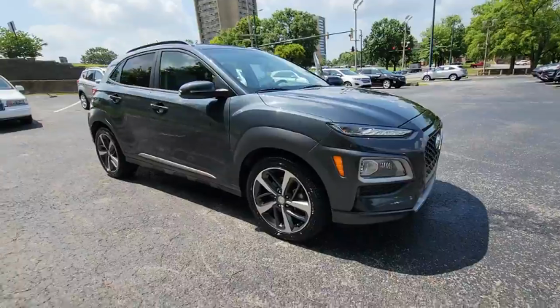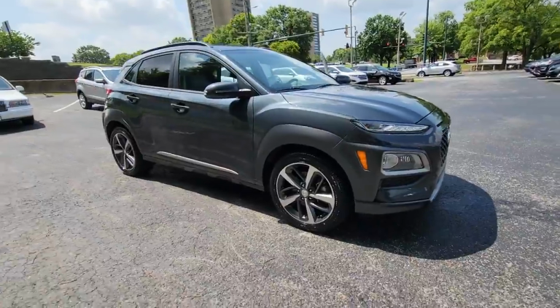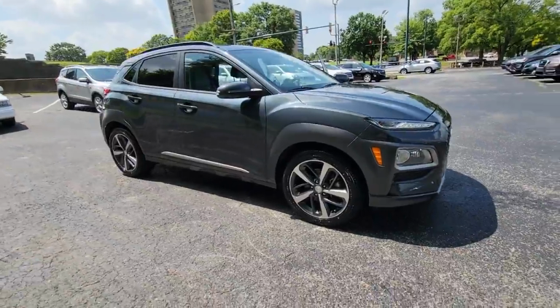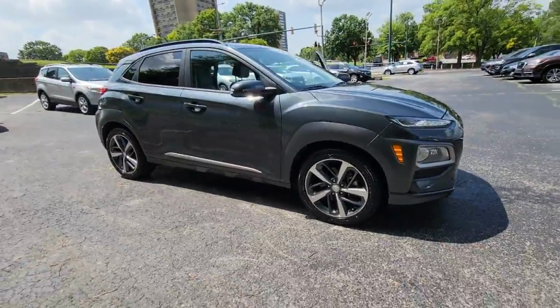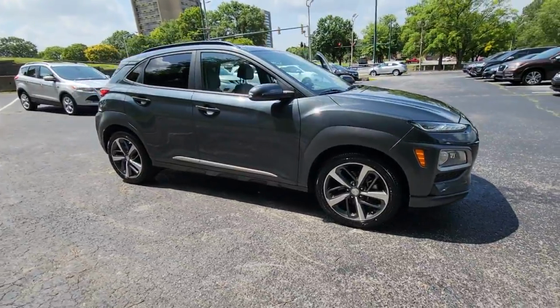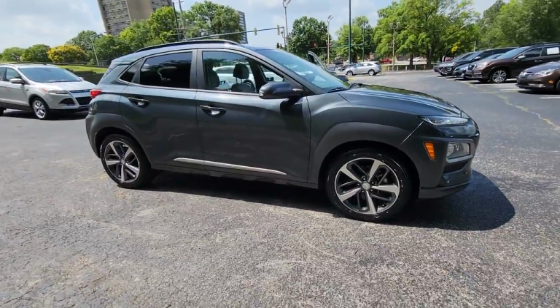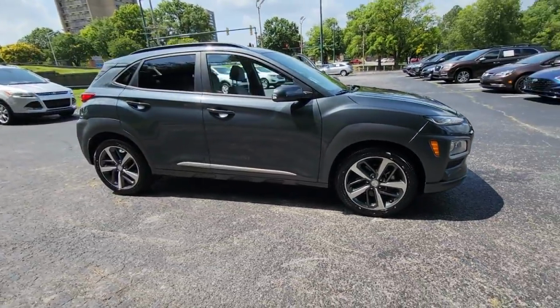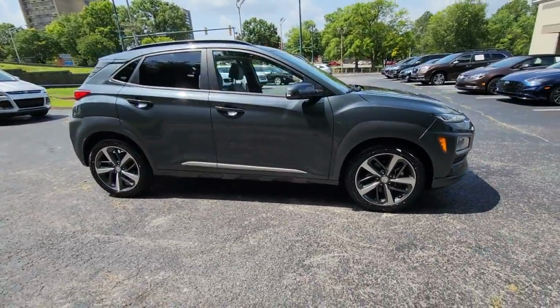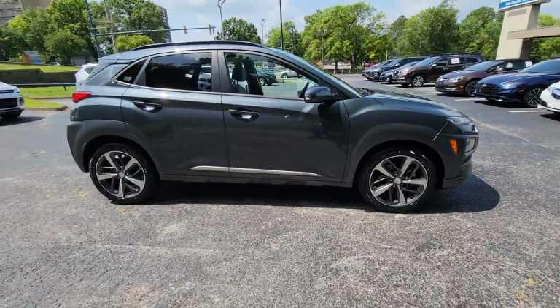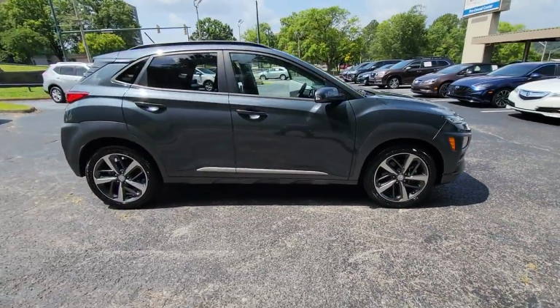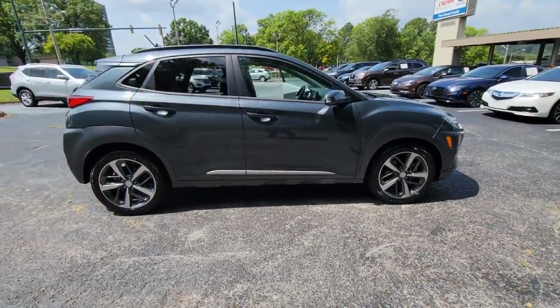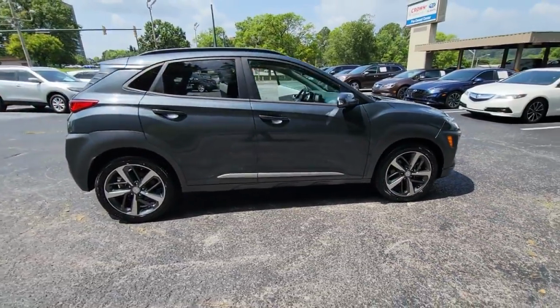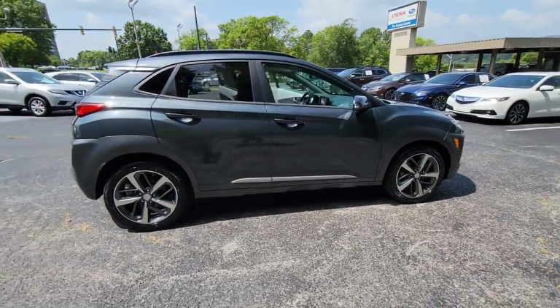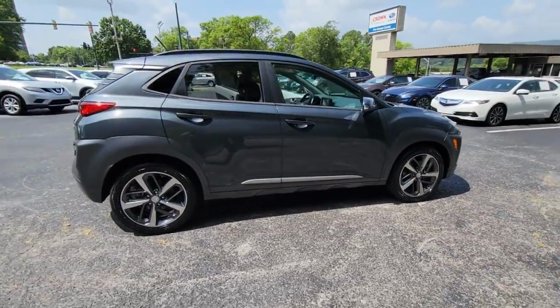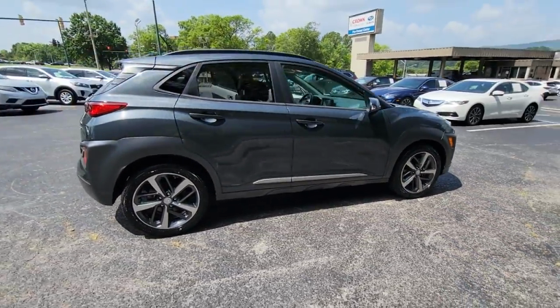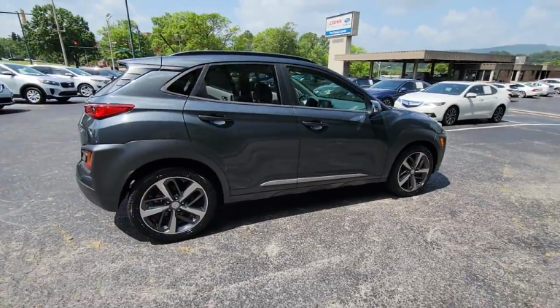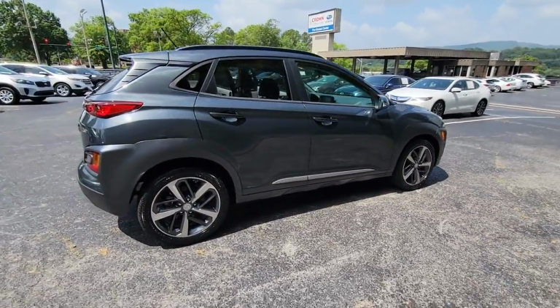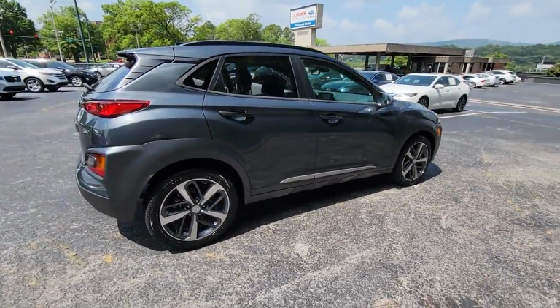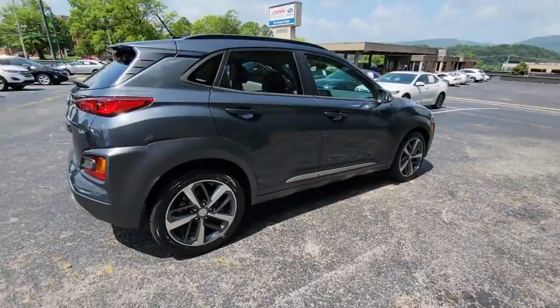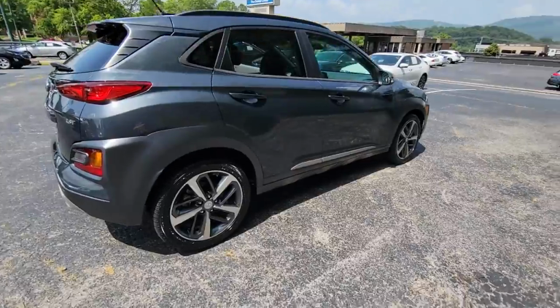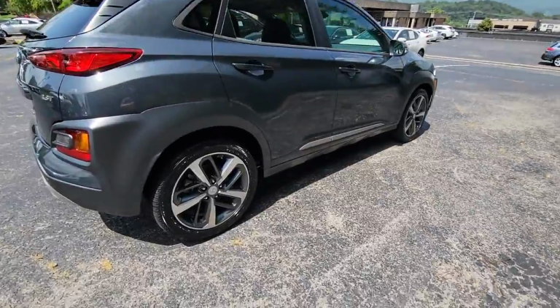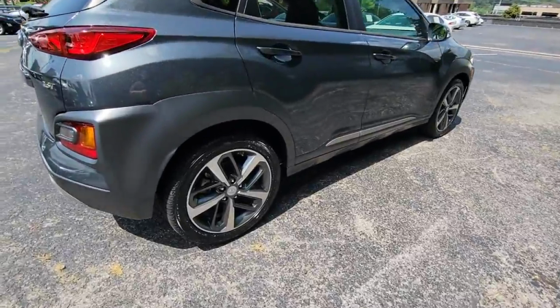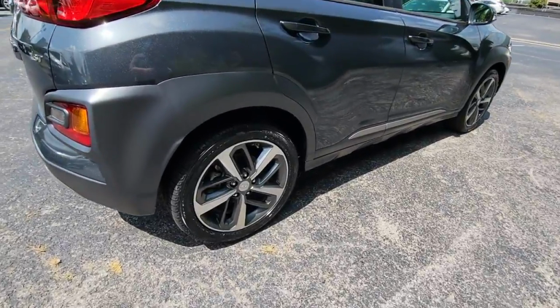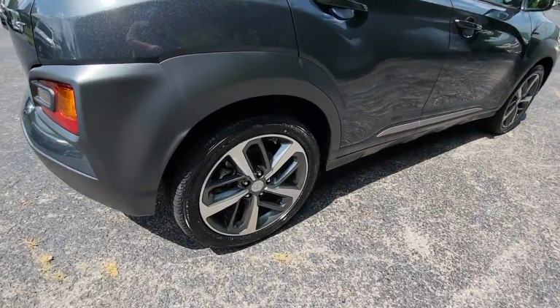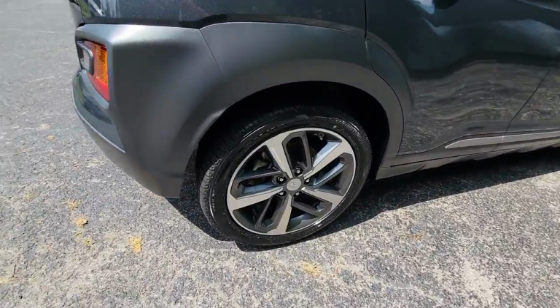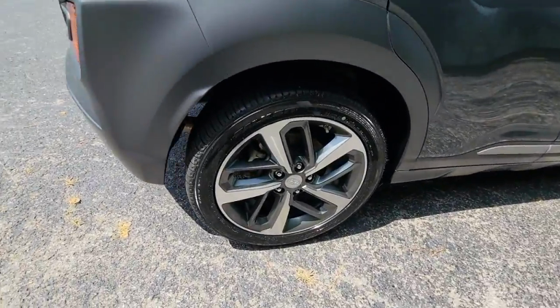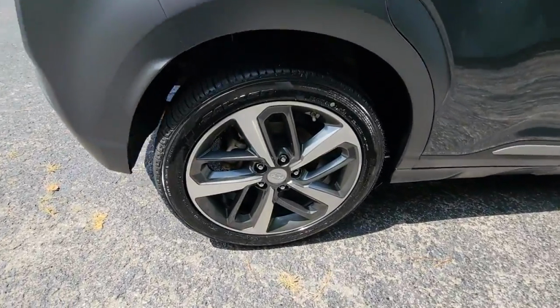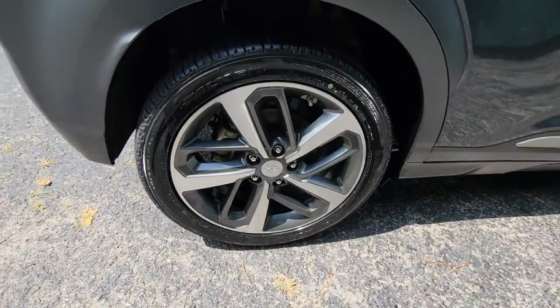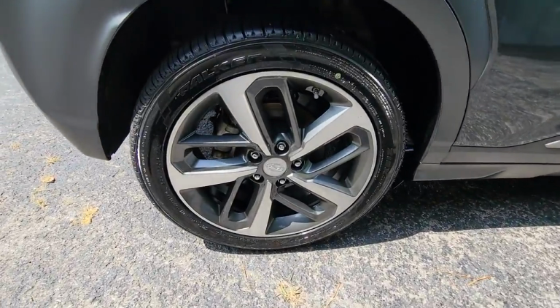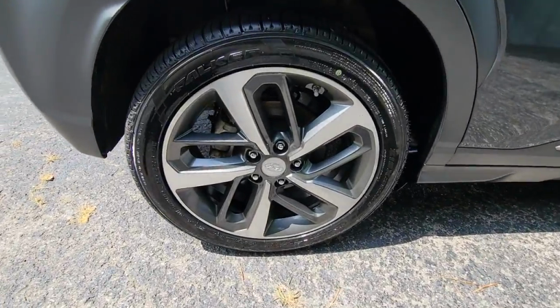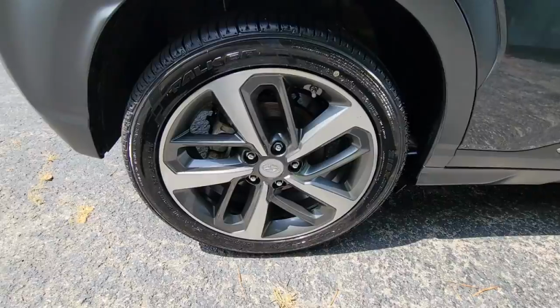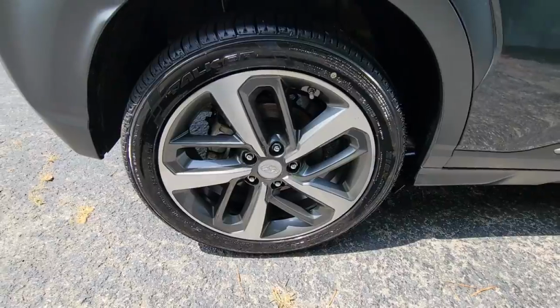Here is a wonderful 2018 Hyundai Kona. This vehicle is an outstanding buy with fewer than 50,000 miles on the odometer.